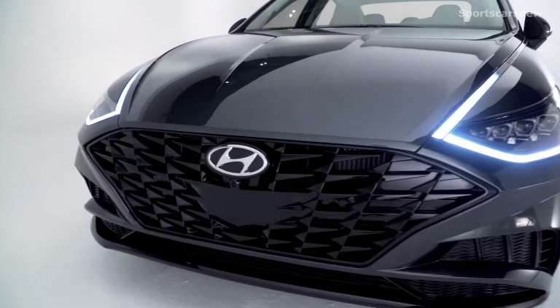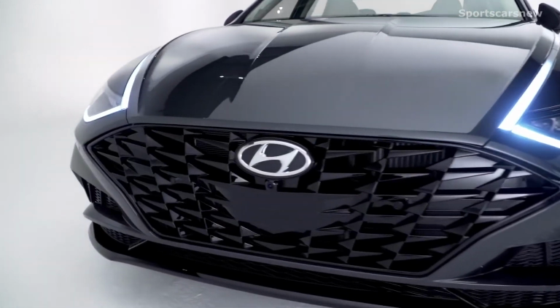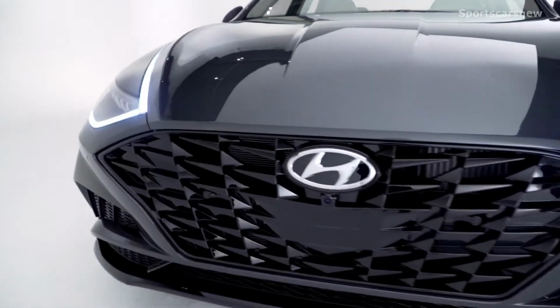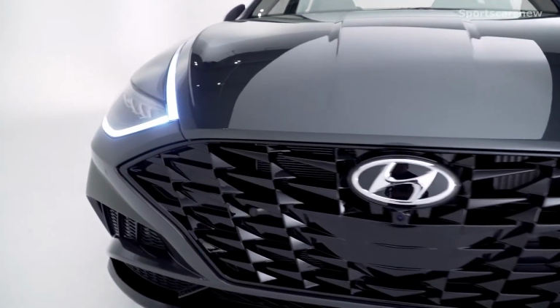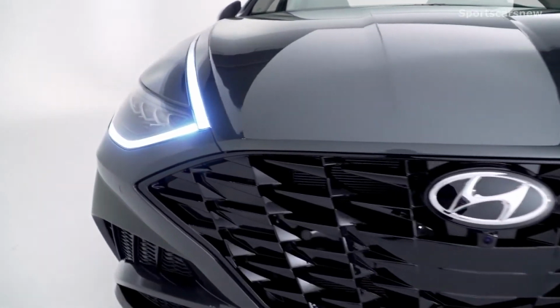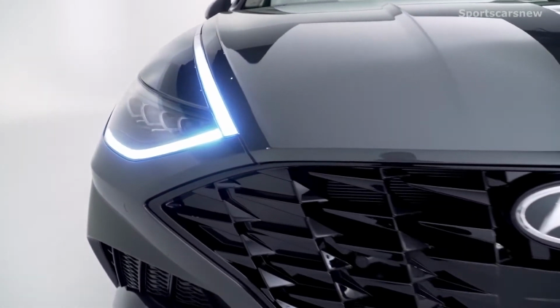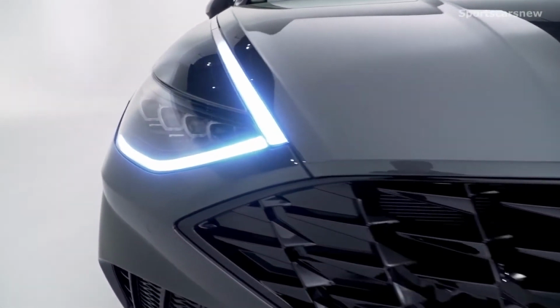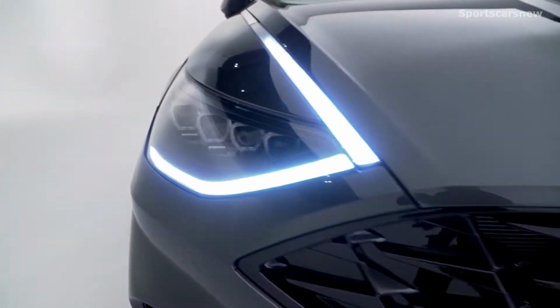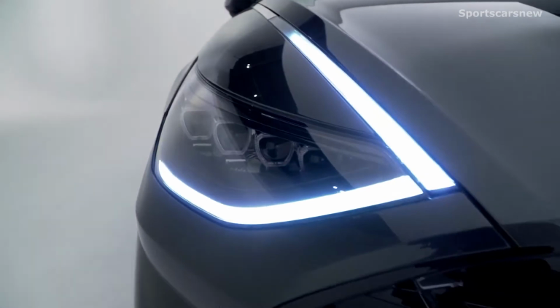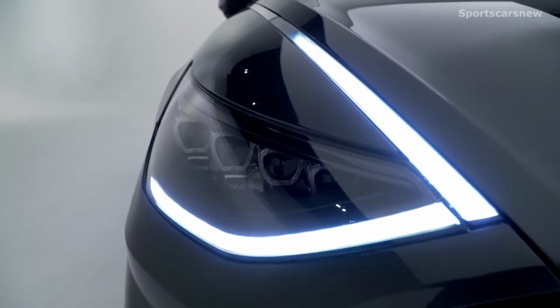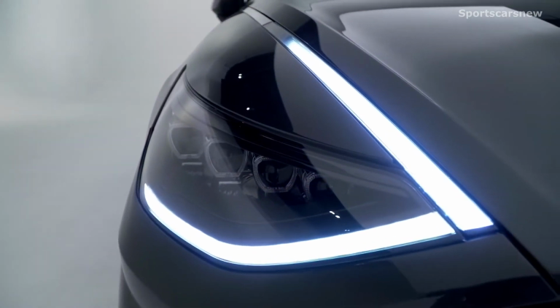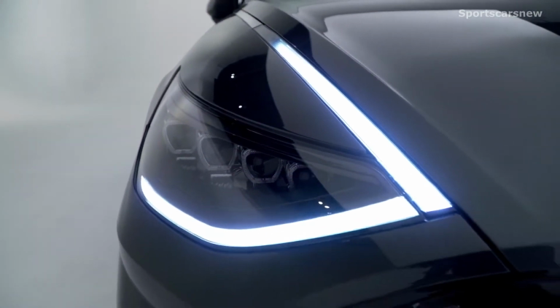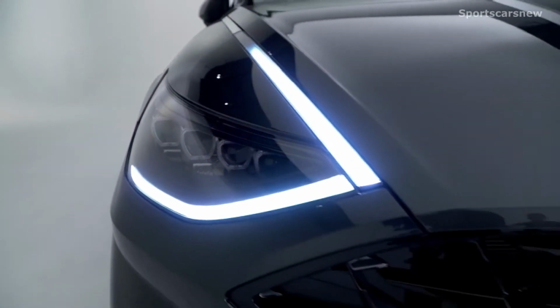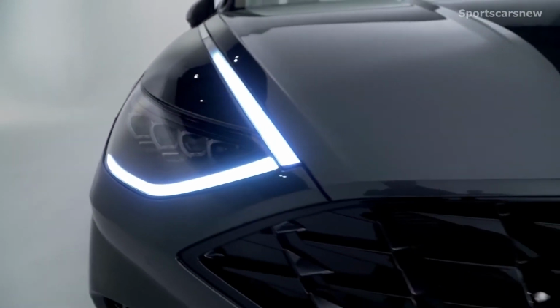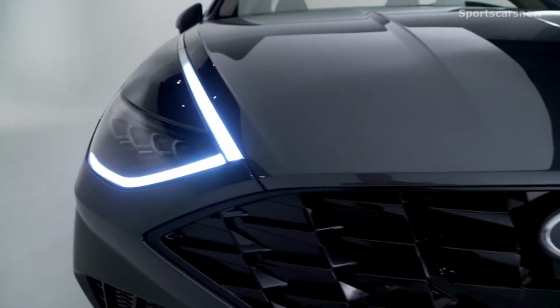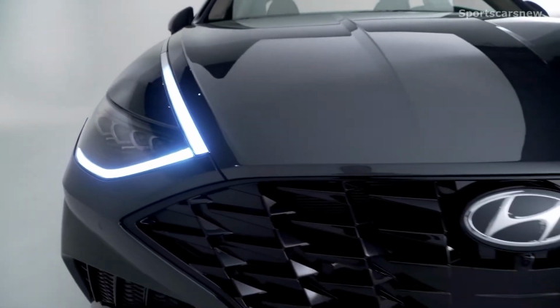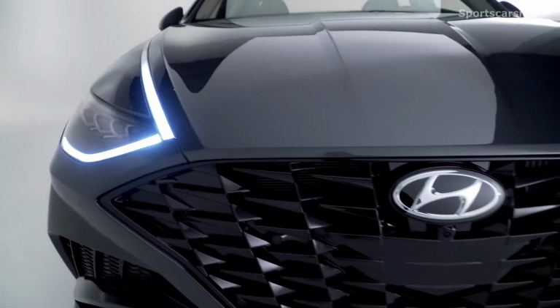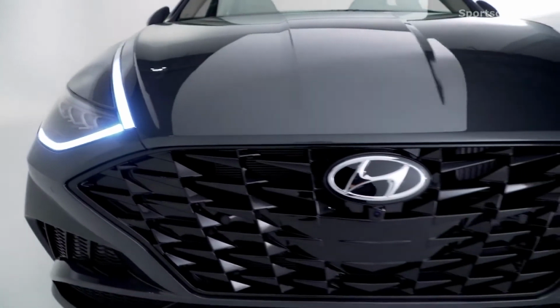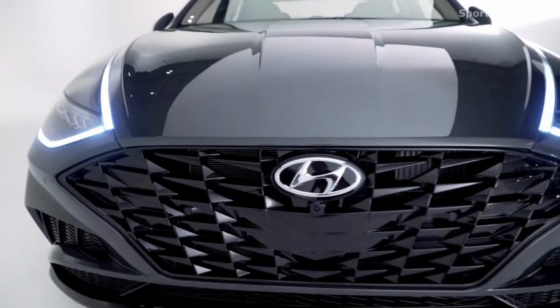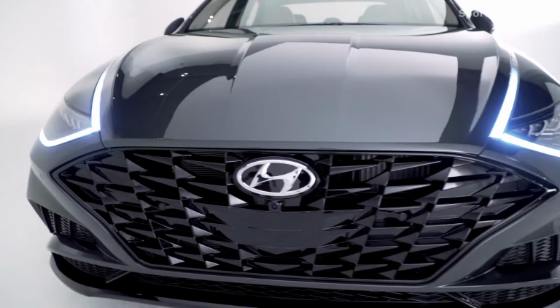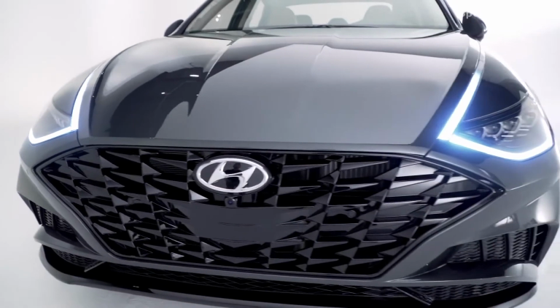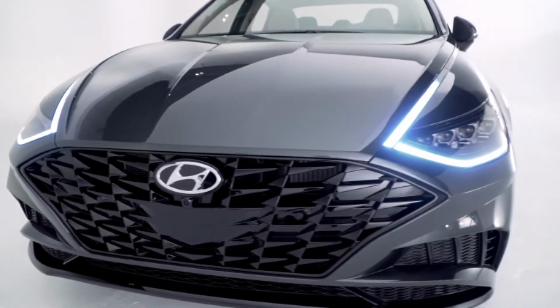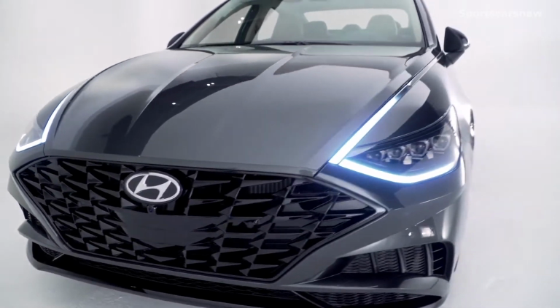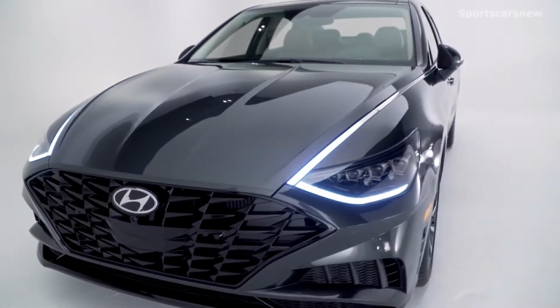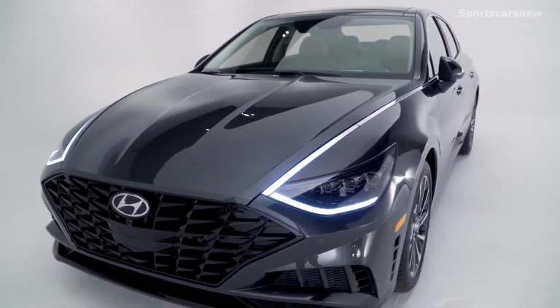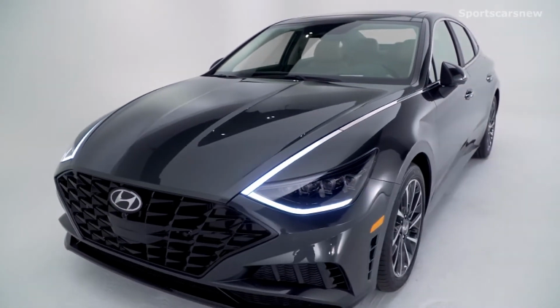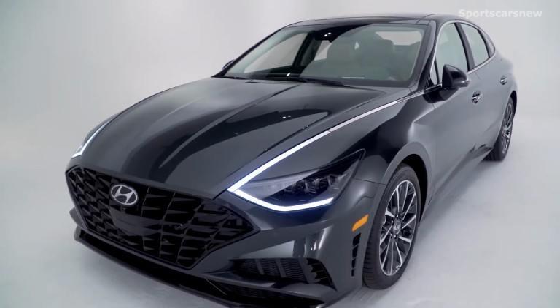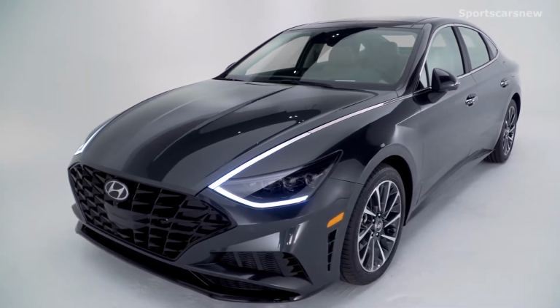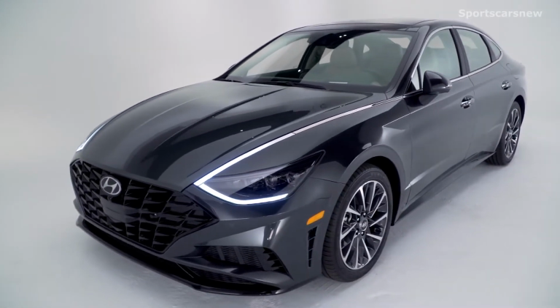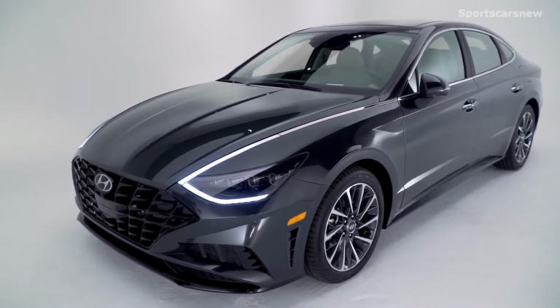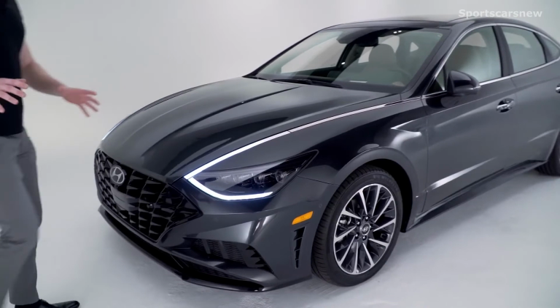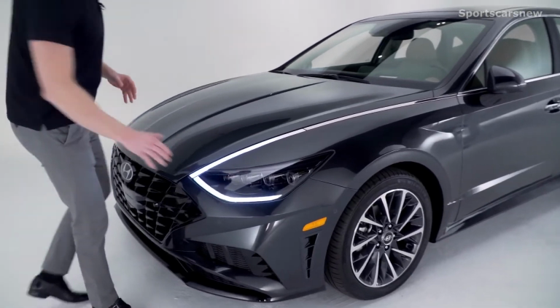Throughout the exterior, you're going to notice elements of Hyundai's new sensuous sportiness design philosophy — elements like that elongated wide sporty front grille, that elegant swooping hood, and those stunning full LED headlights that include daytime running lights.